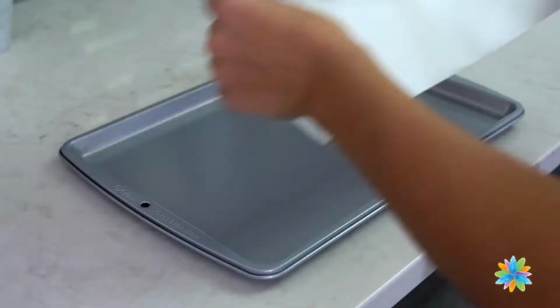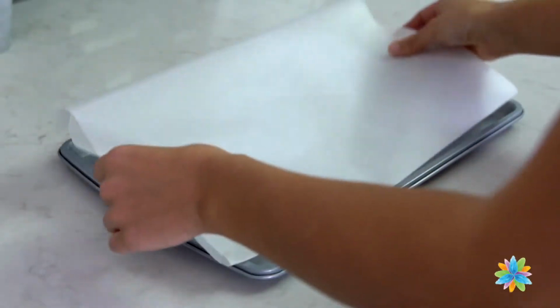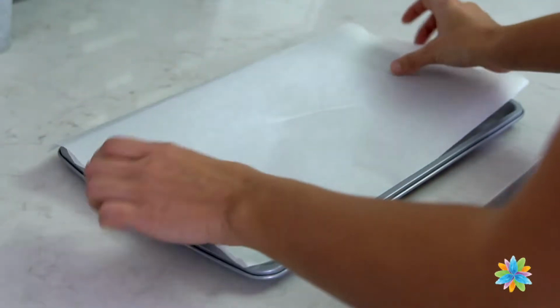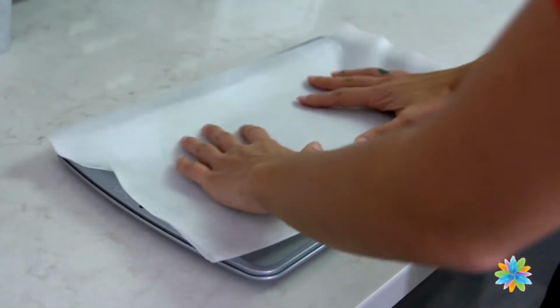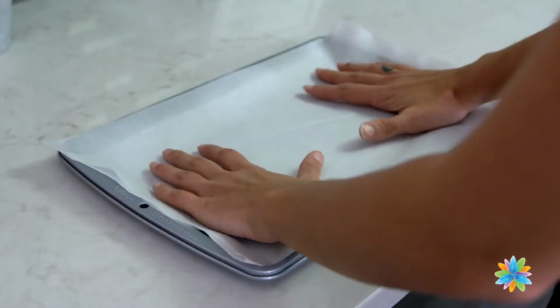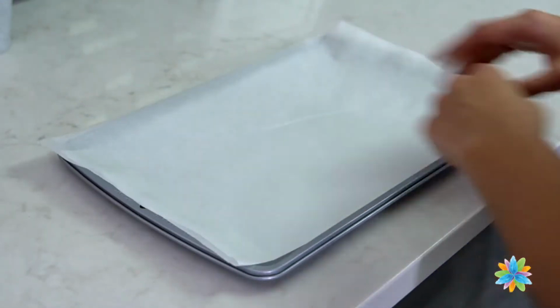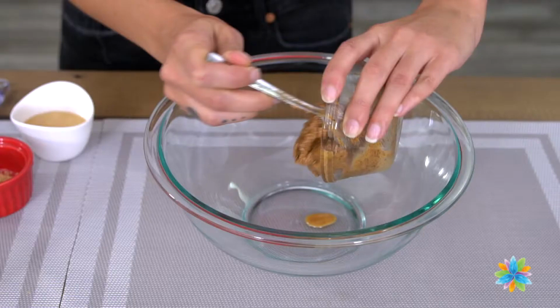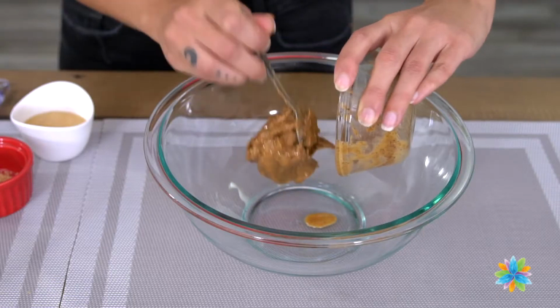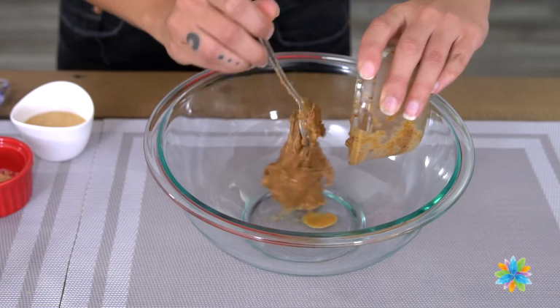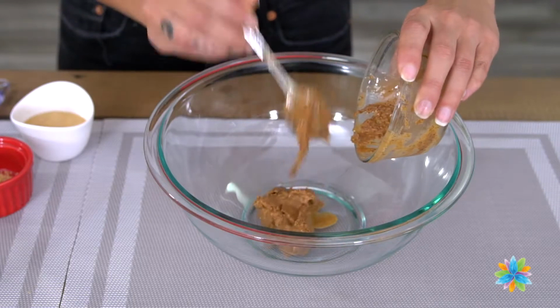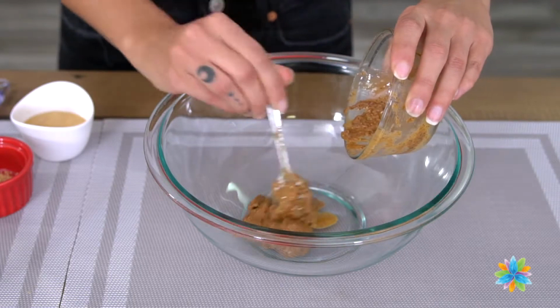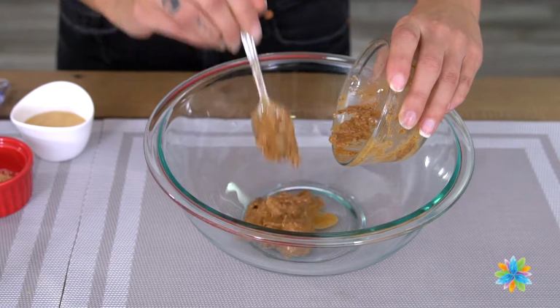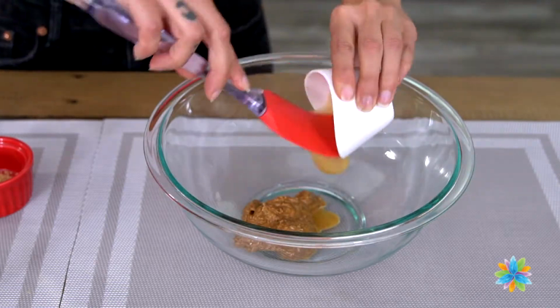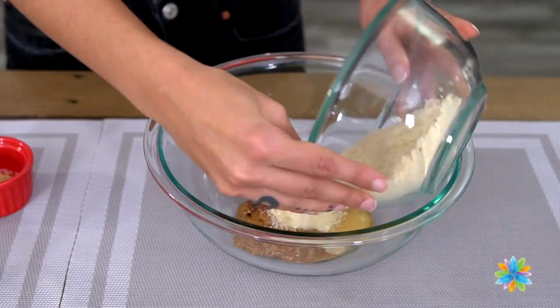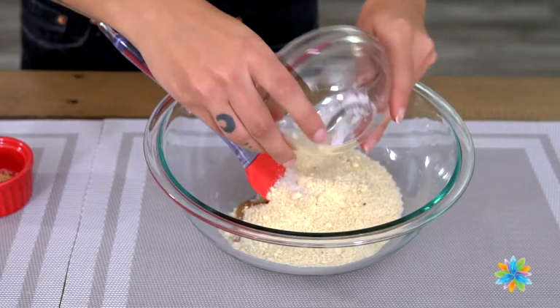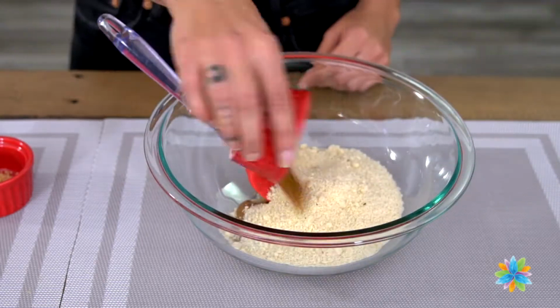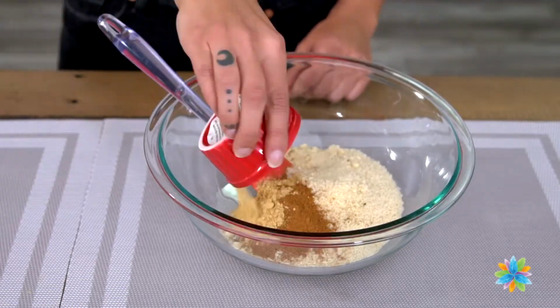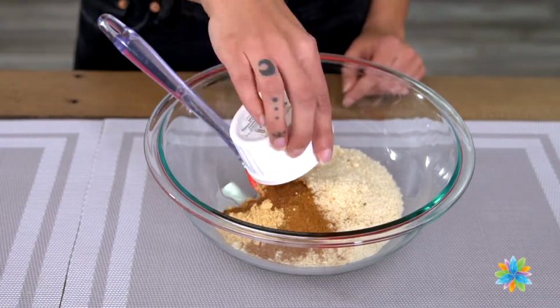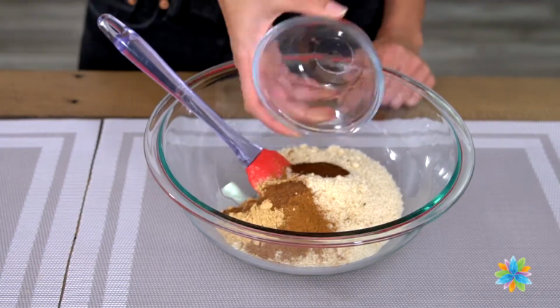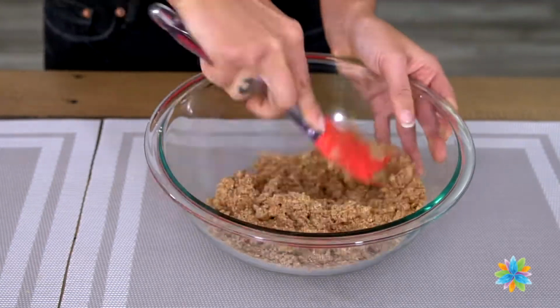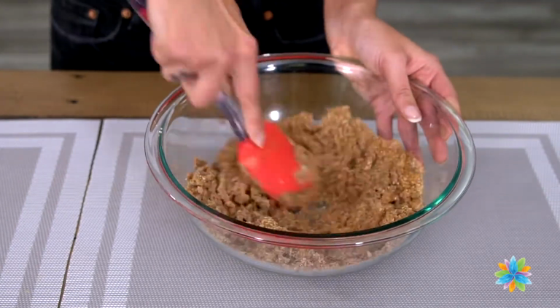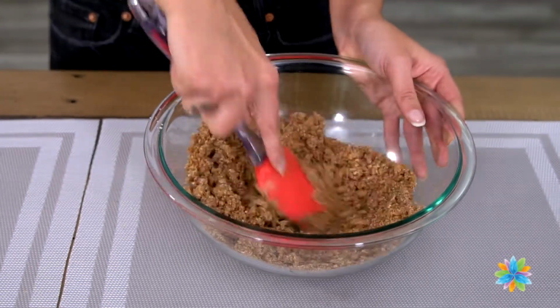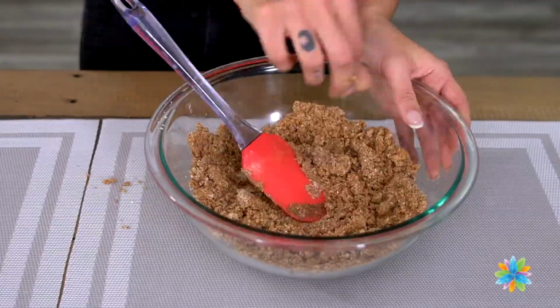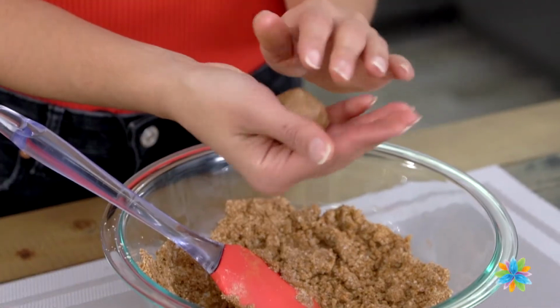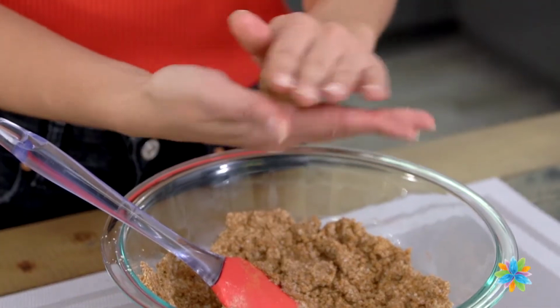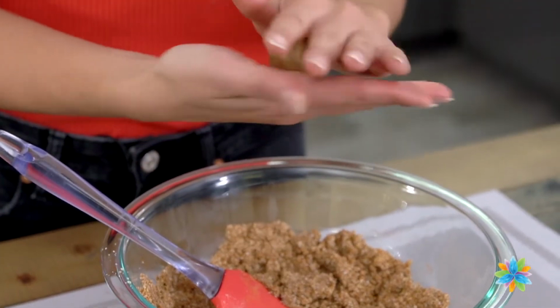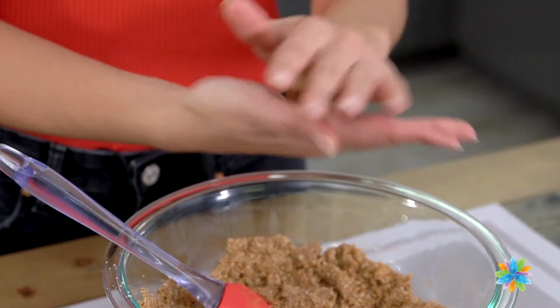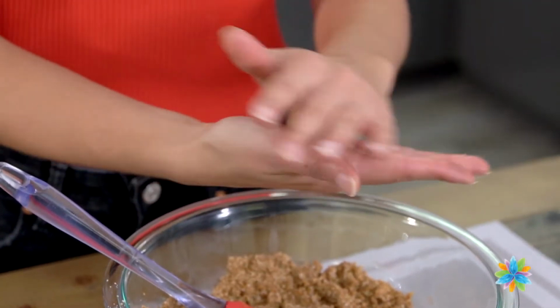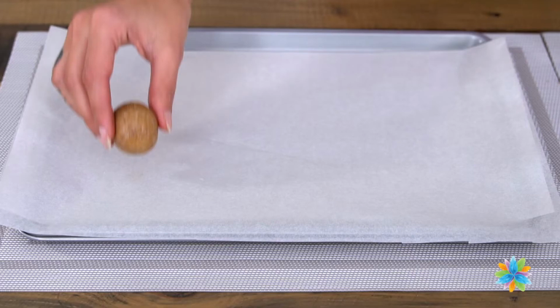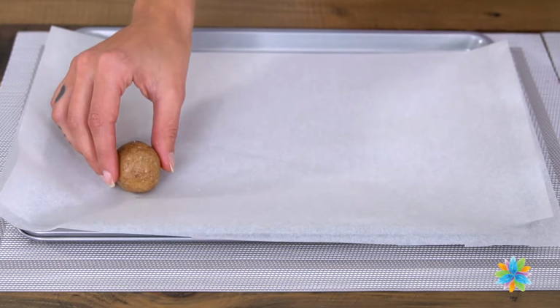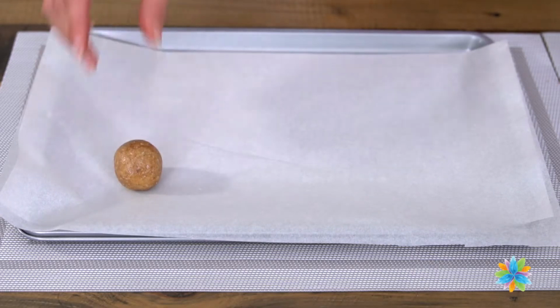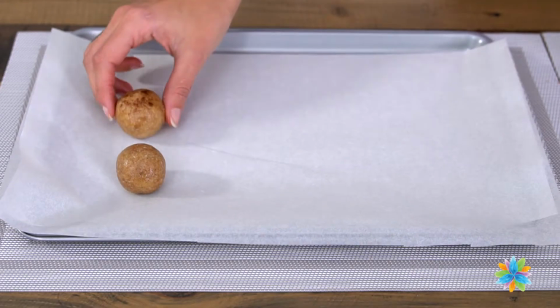To make this recipe, line a sheet pan with parchment paper. Next, add all of the ingredients into a large bowl and mix until it becomes a thick batter. Roll a heaping tablespoon of the dough into small balls, and place the balls on the prepared pan.